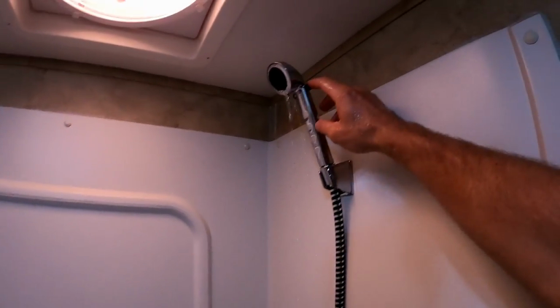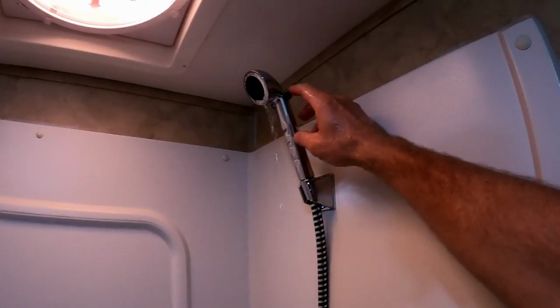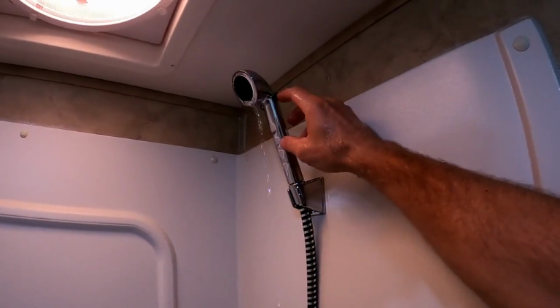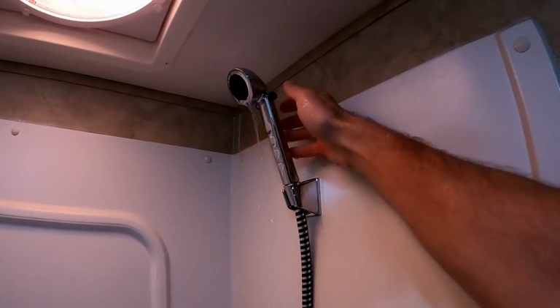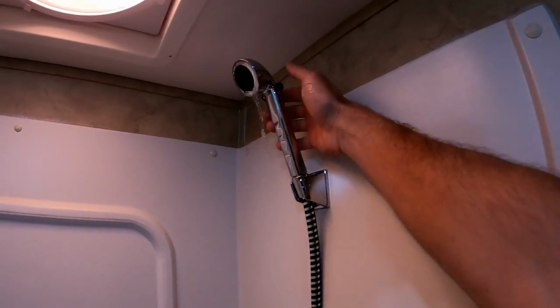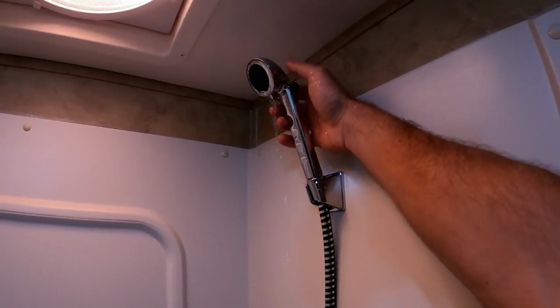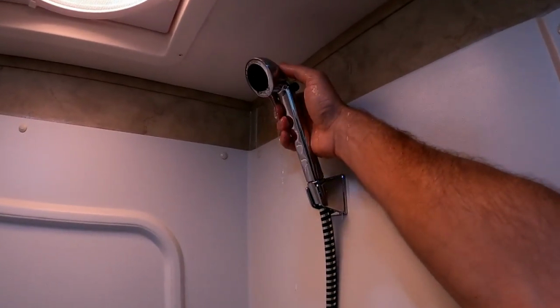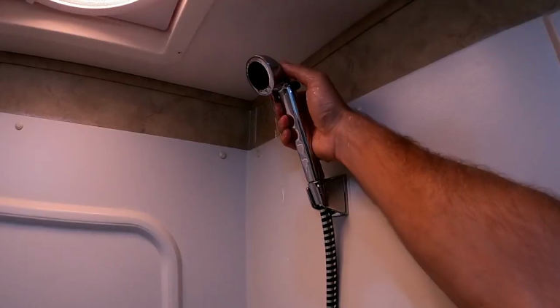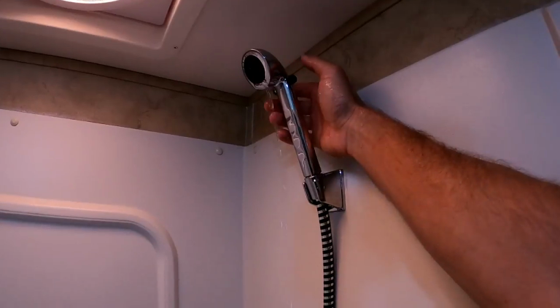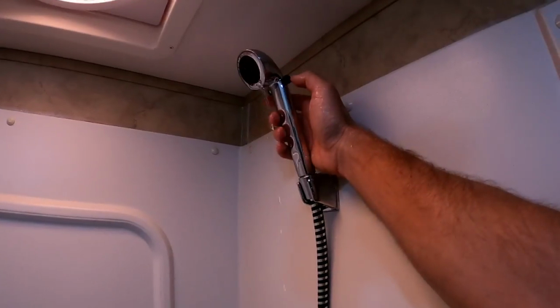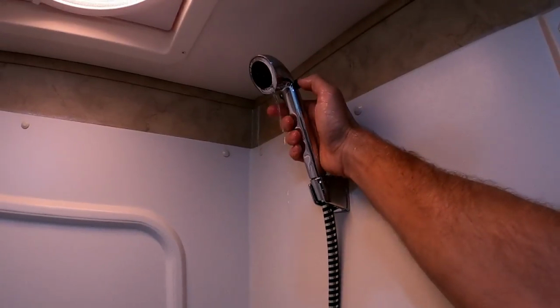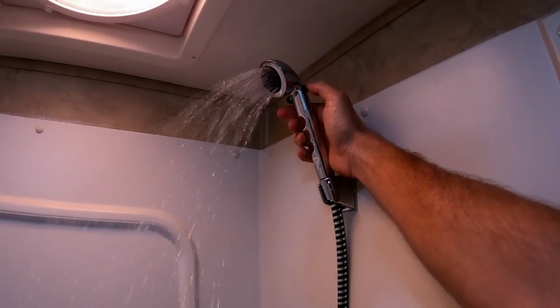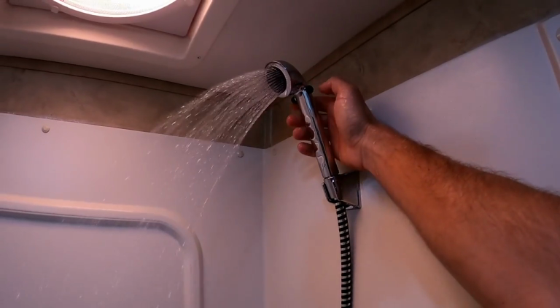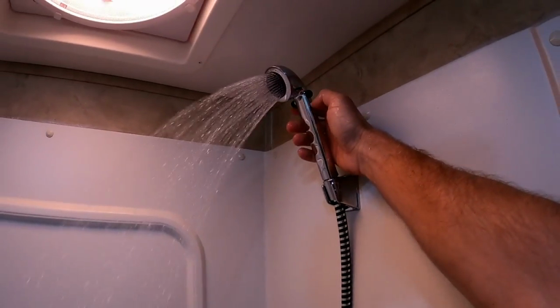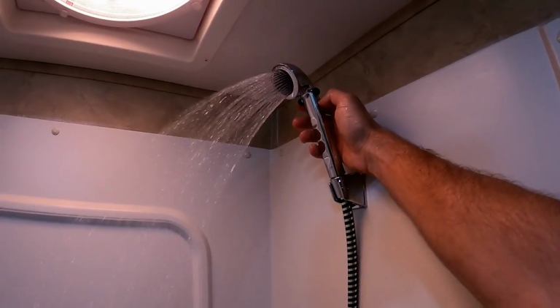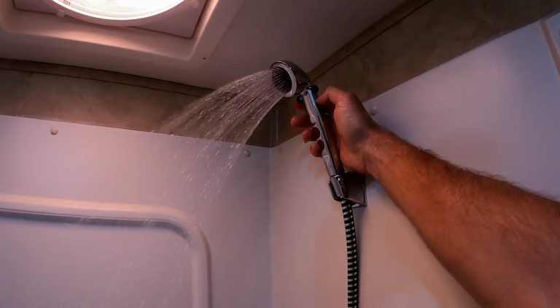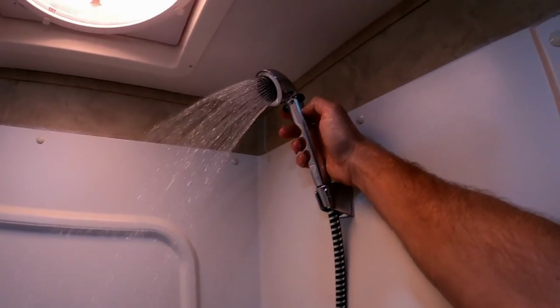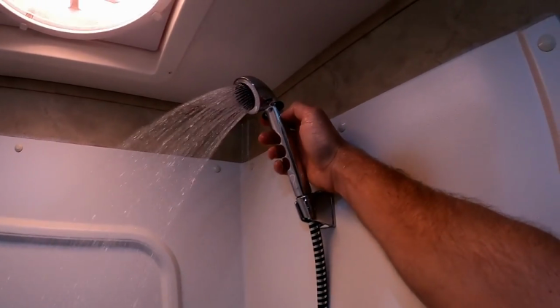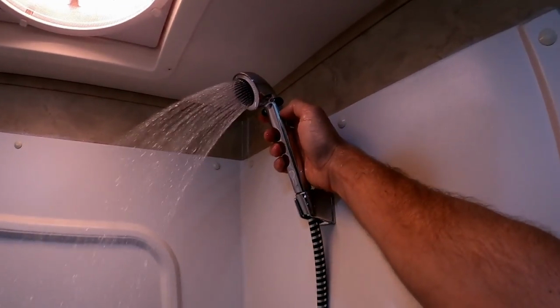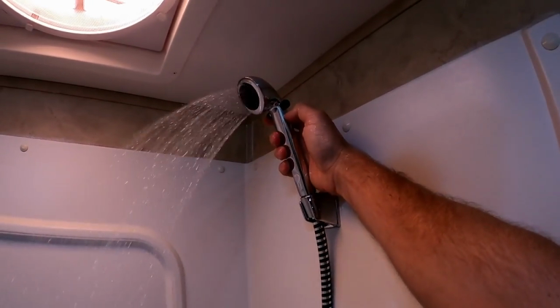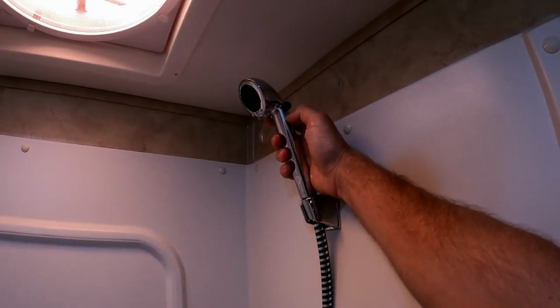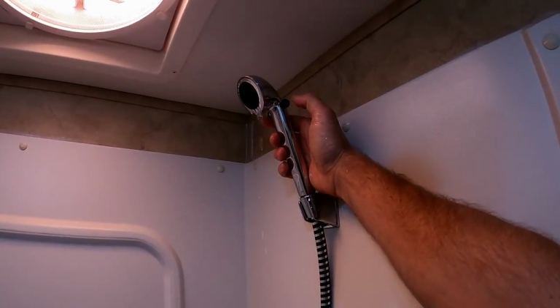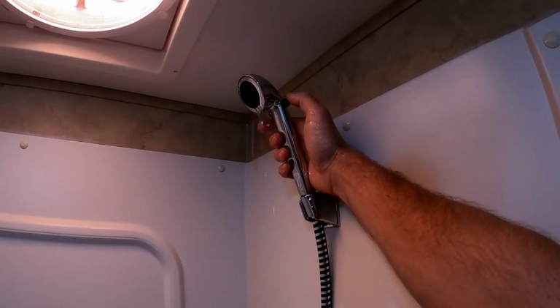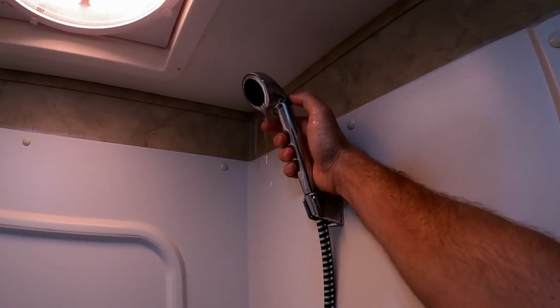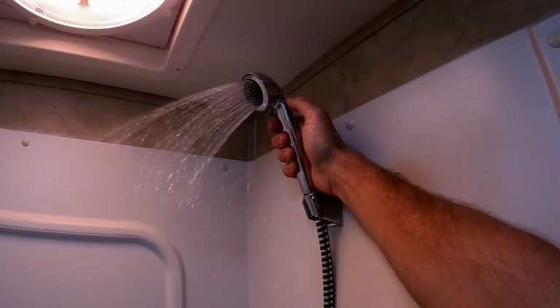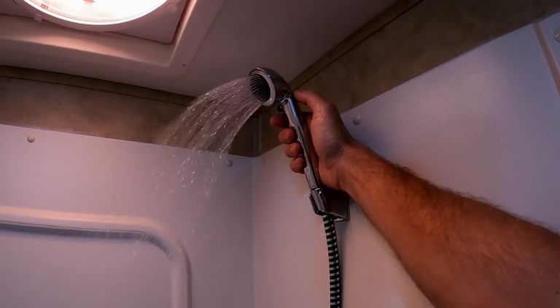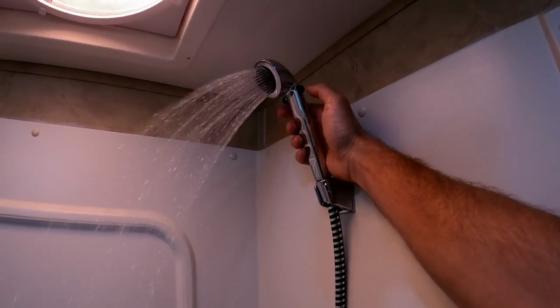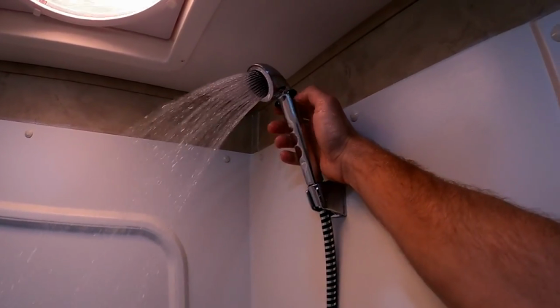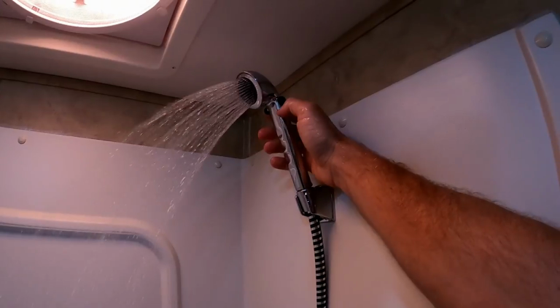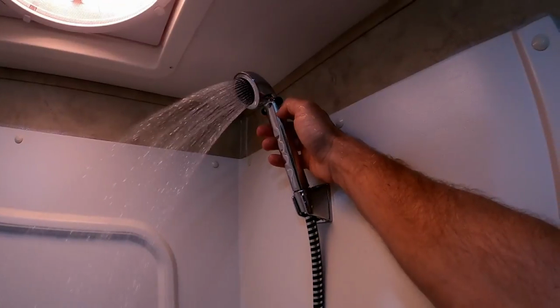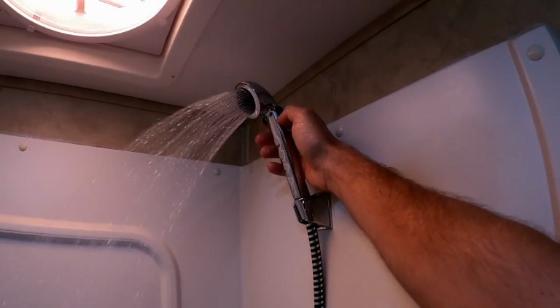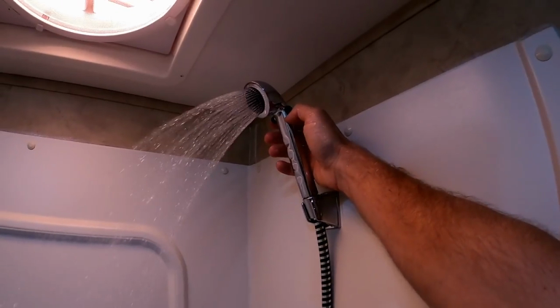This control switch up here works a lot easier than our old one. Our old one was super tight, but this one is not nearly as bad — I like that.